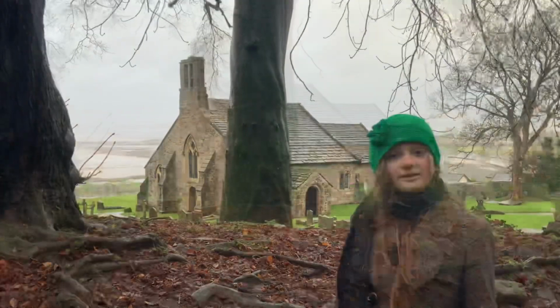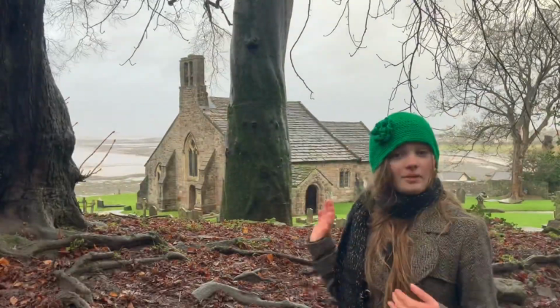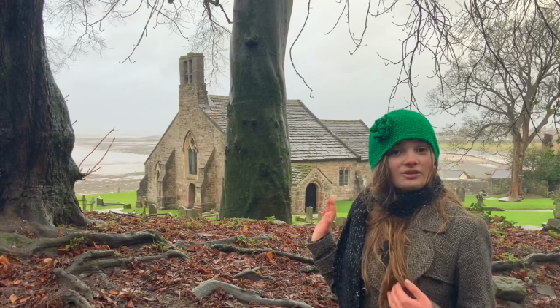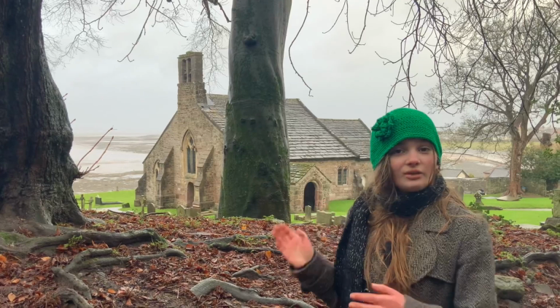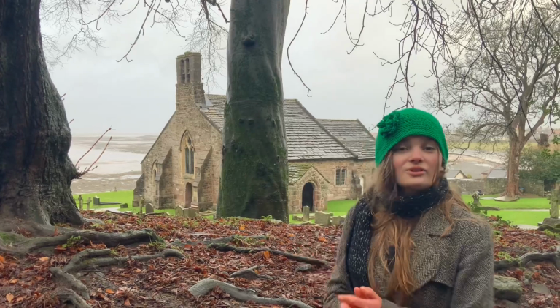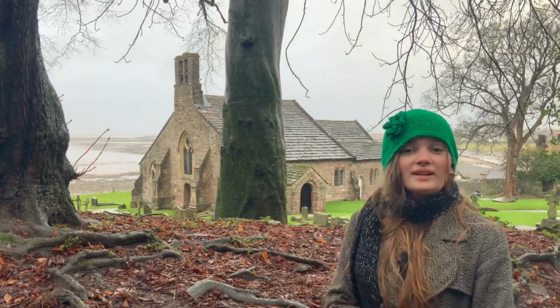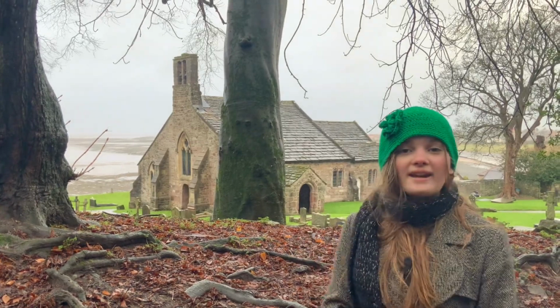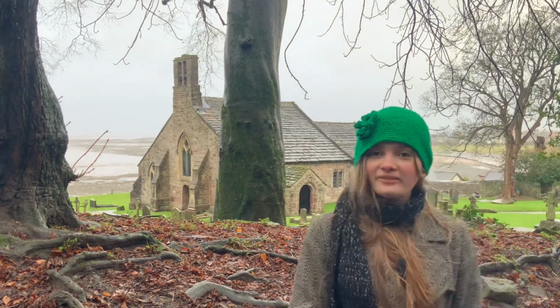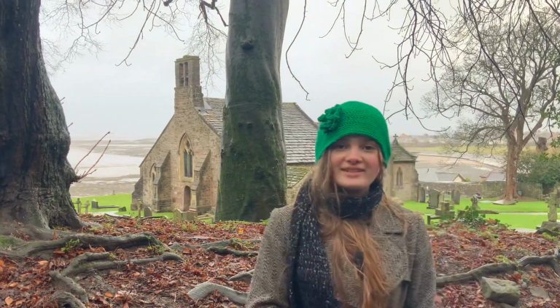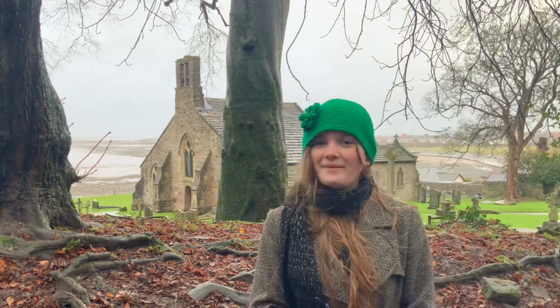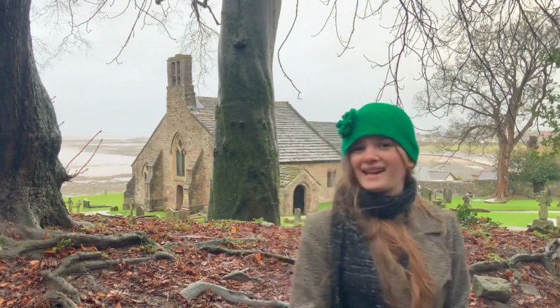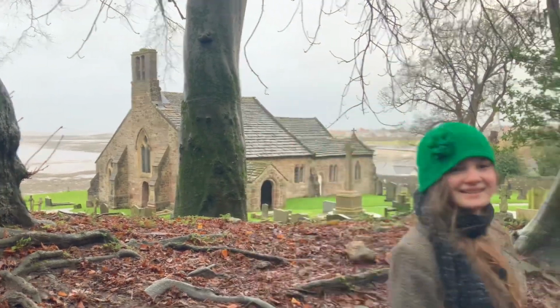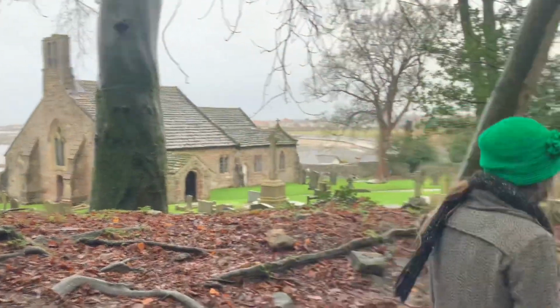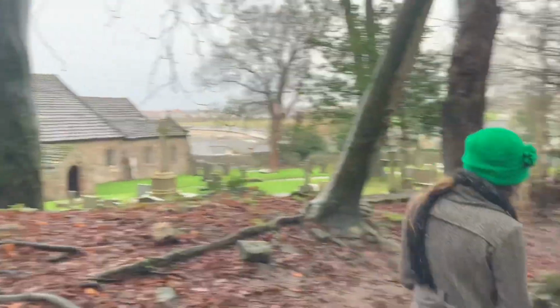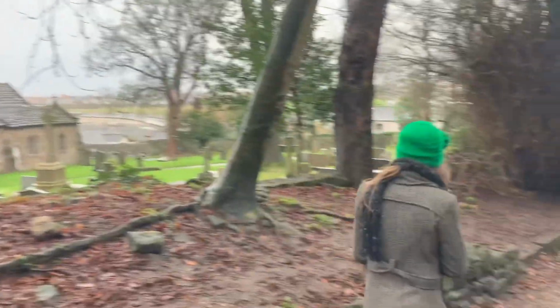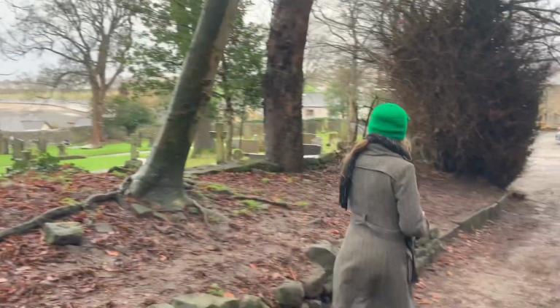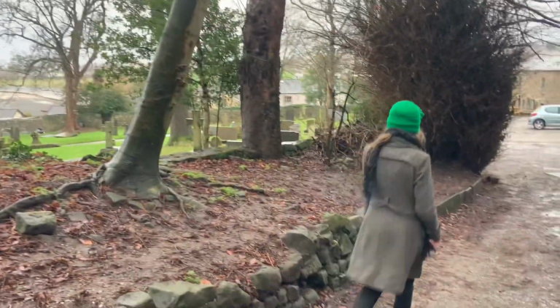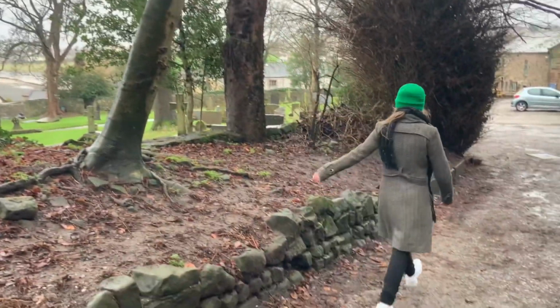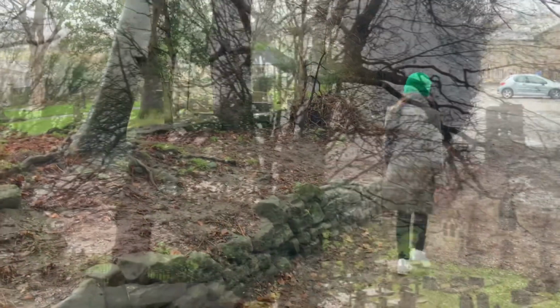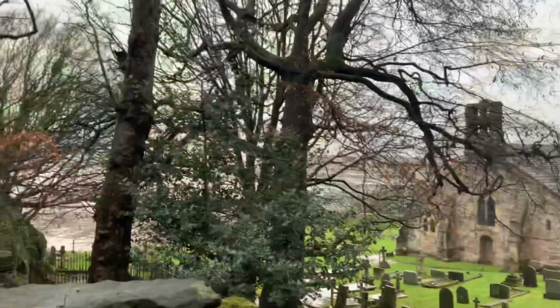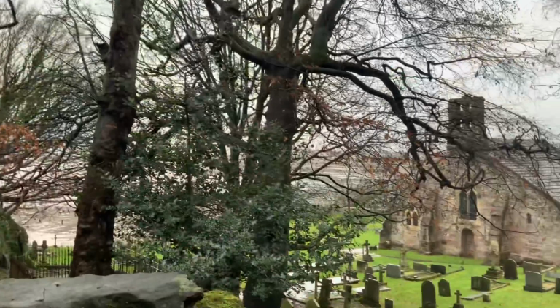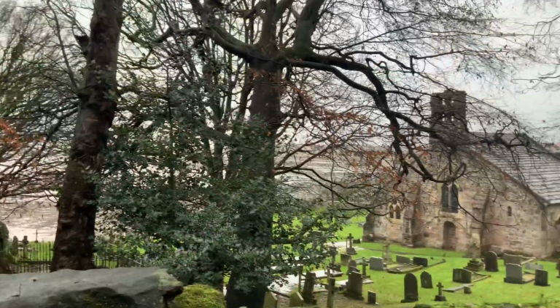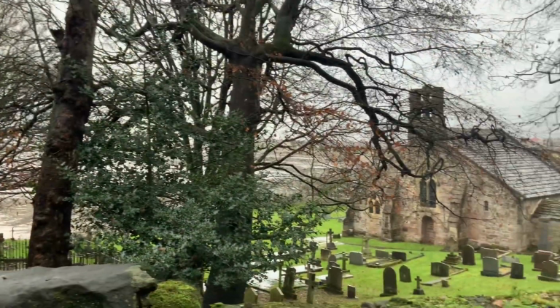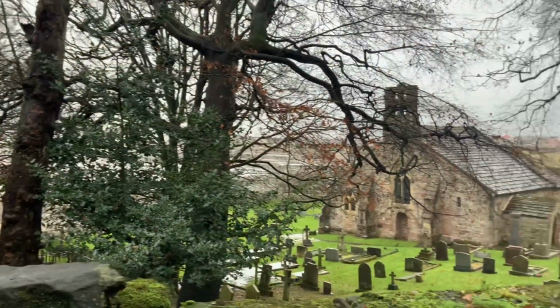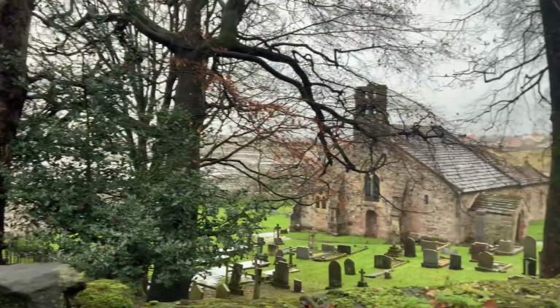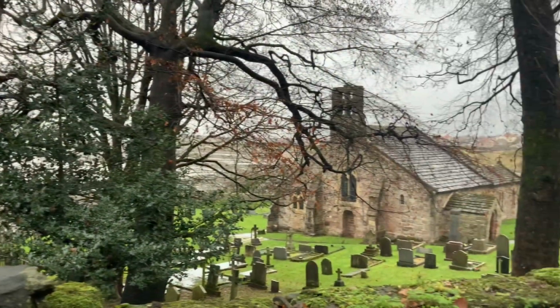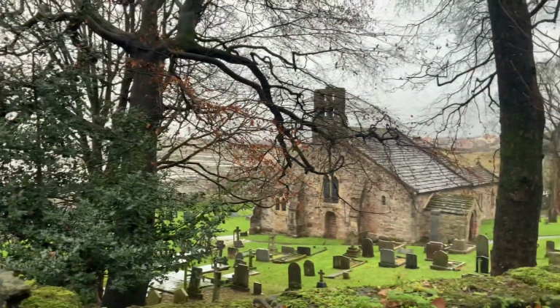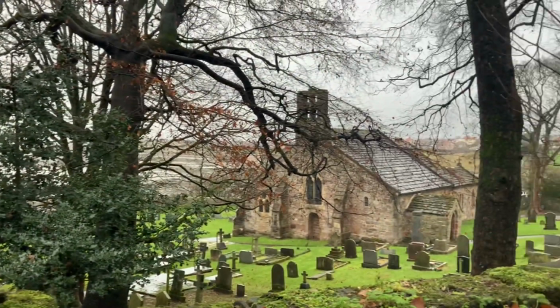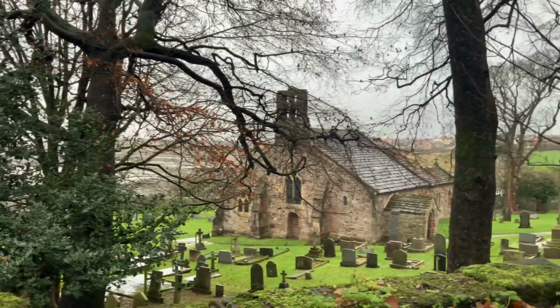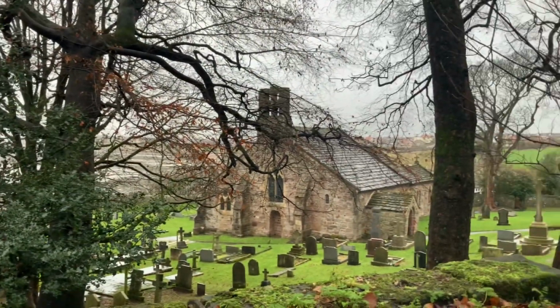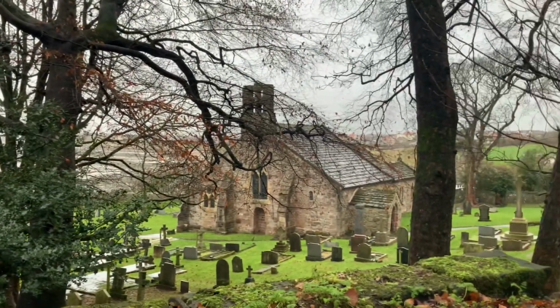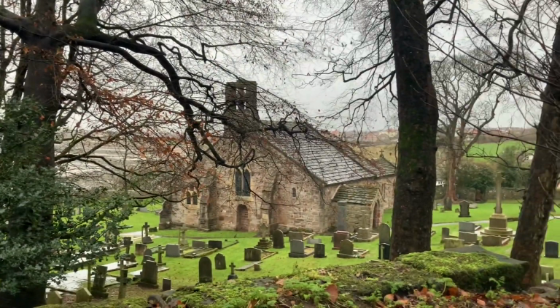Let's go have a look. It looks stunning outside. Hopefully it's just the same inside. The church is built in sandstone rubble and it is a designated Grade 1 listed building.